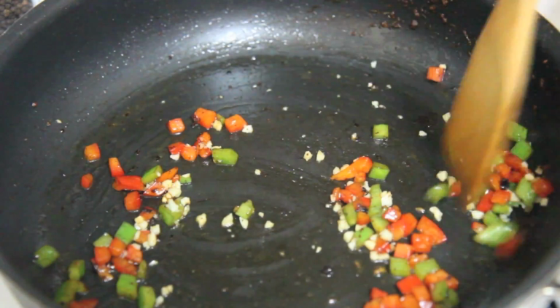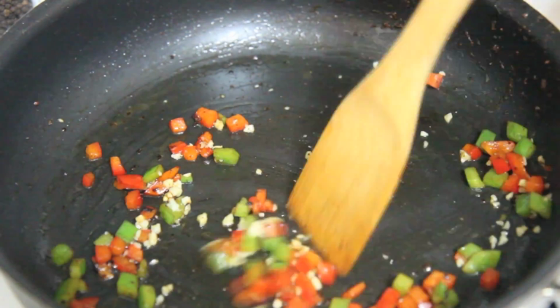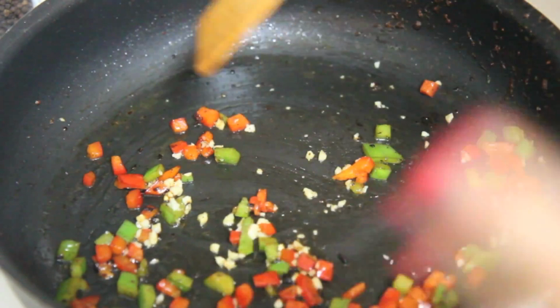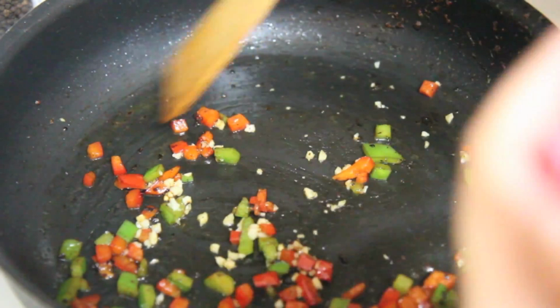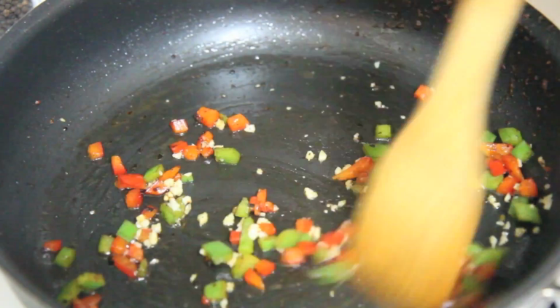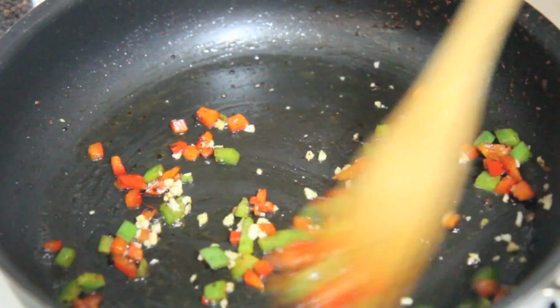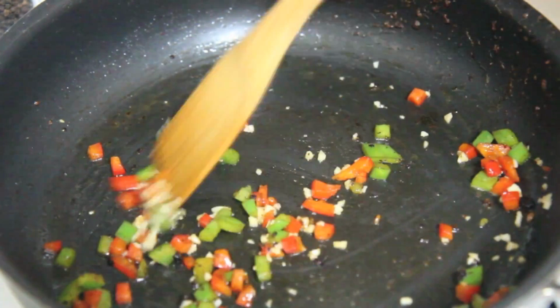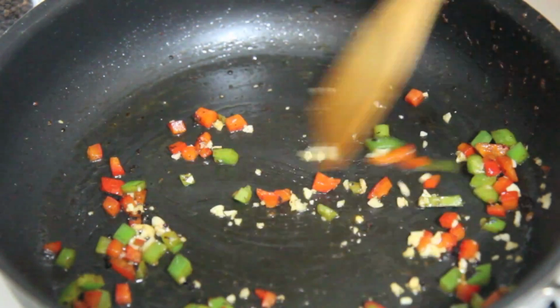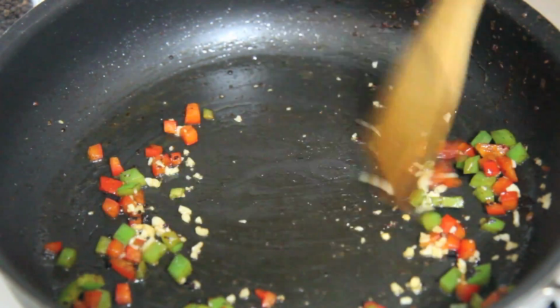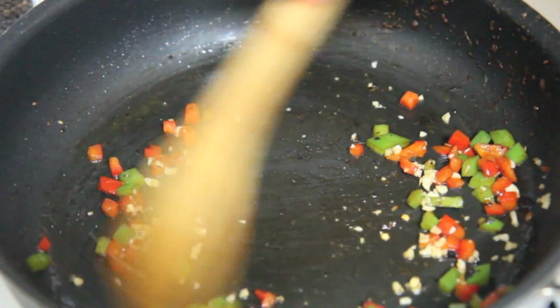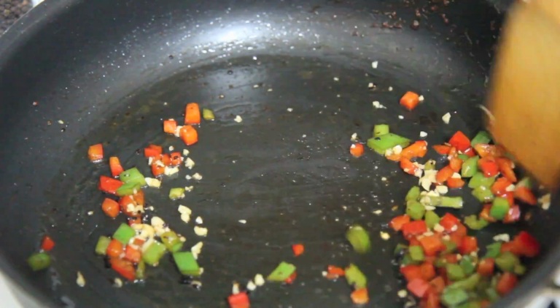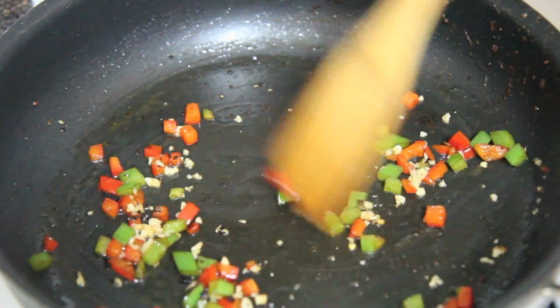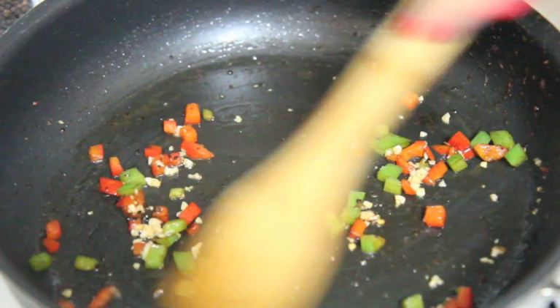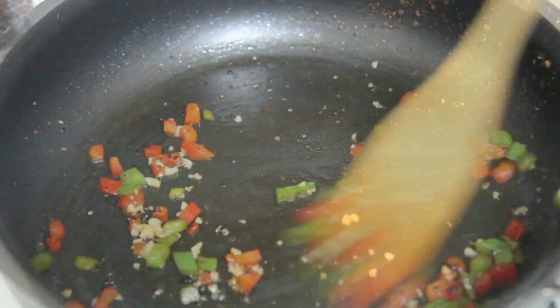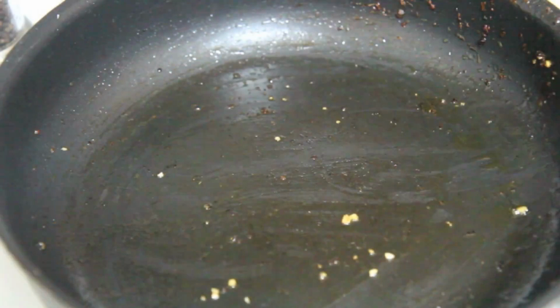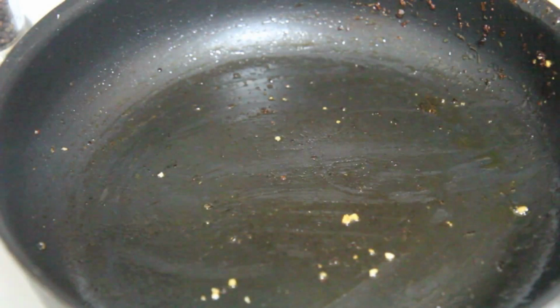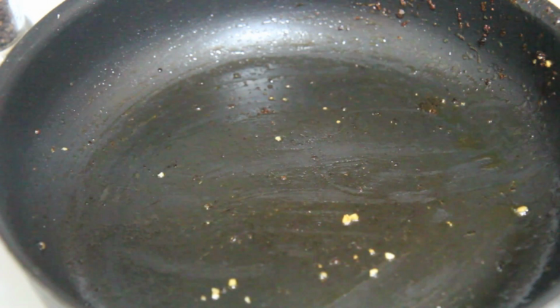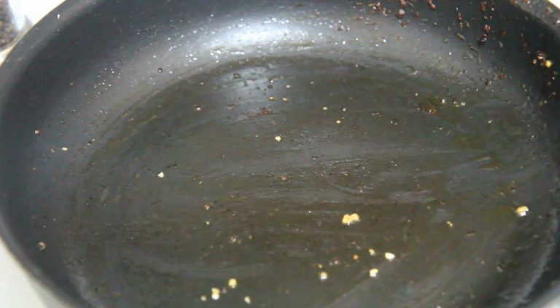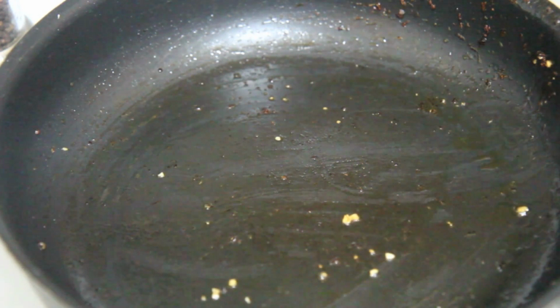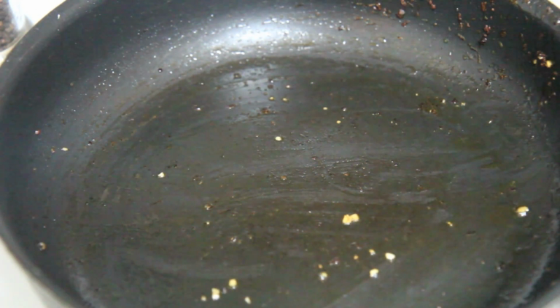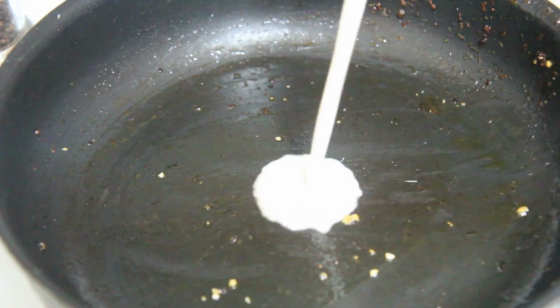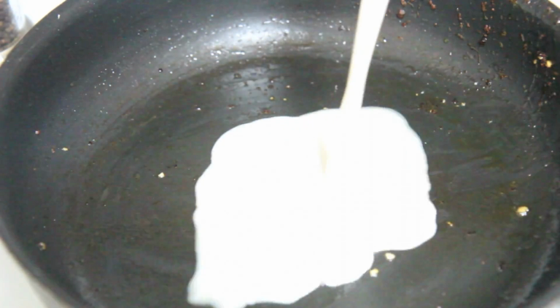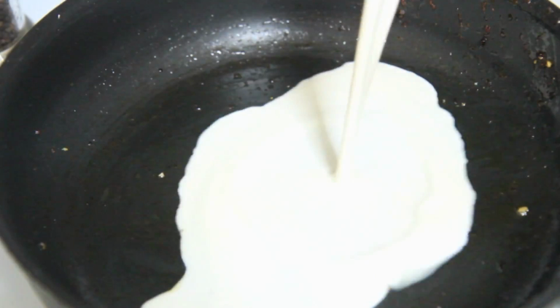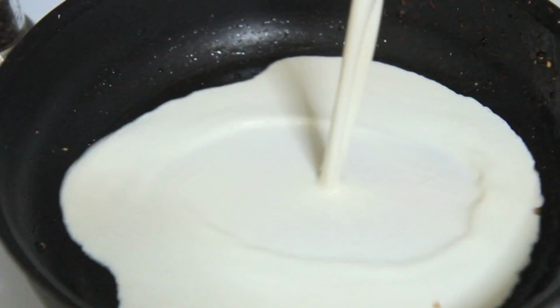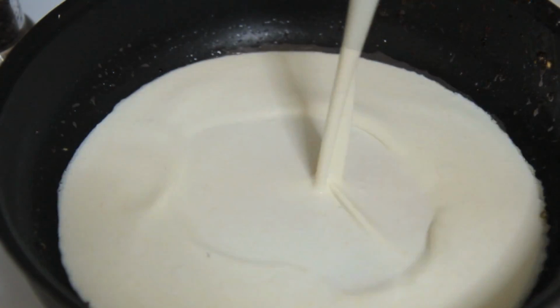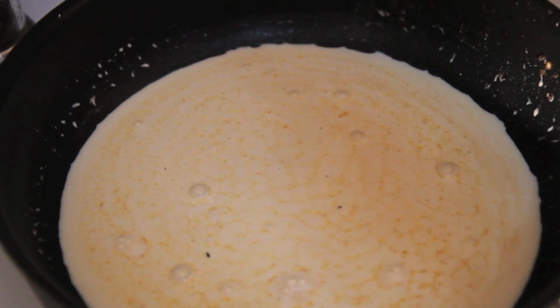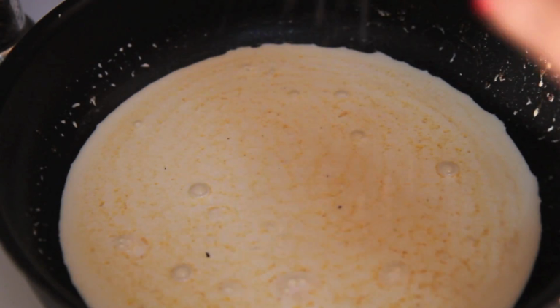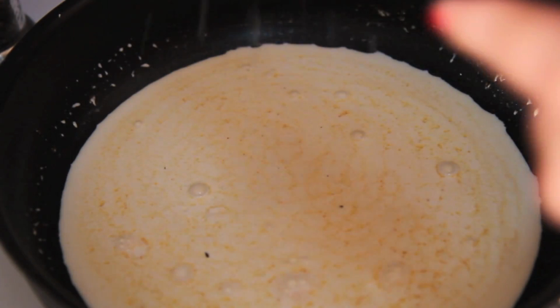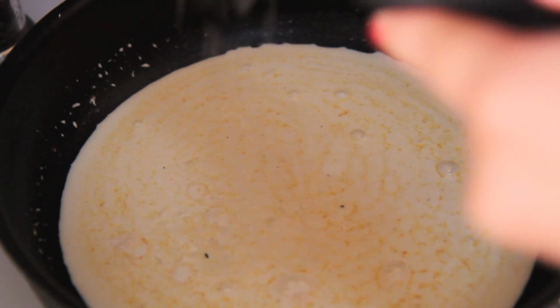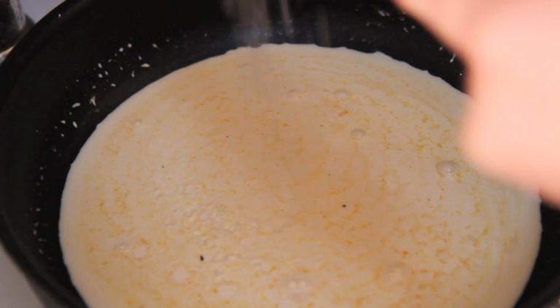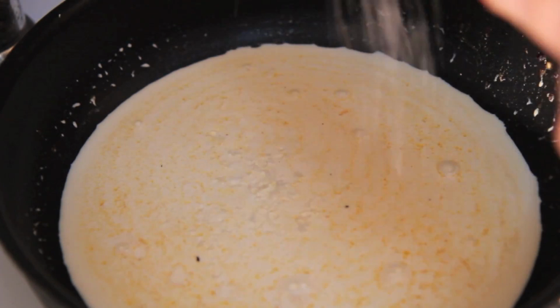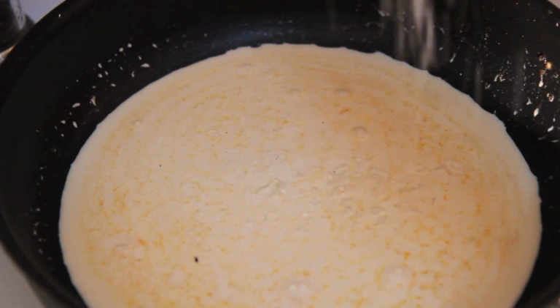Then I removed the peppers and garlic and dumped them into the same bowl with the shrimp — they're just going to hang out until we make our sauce. In the same skillet, of course, we're going to pour in our heavy cream, and all of the flavoring from the shrimp is going to get infused into the sauce.